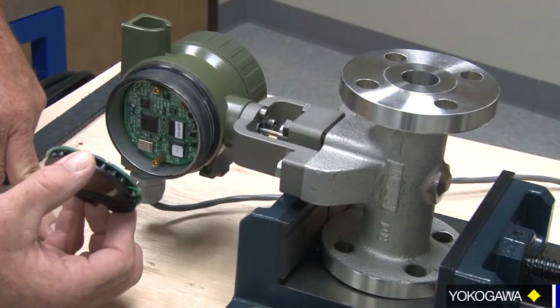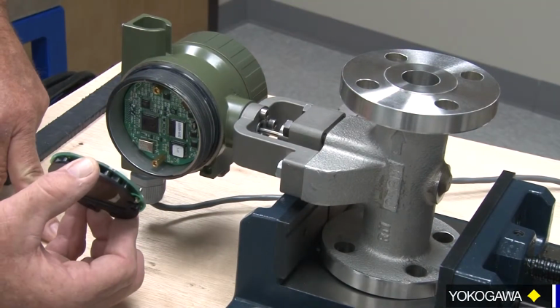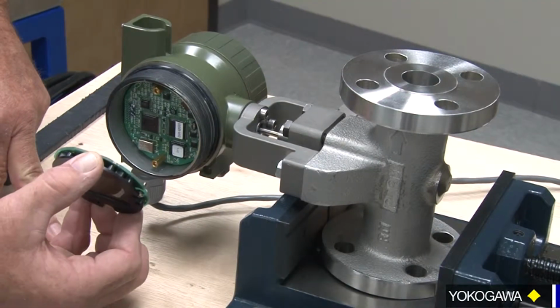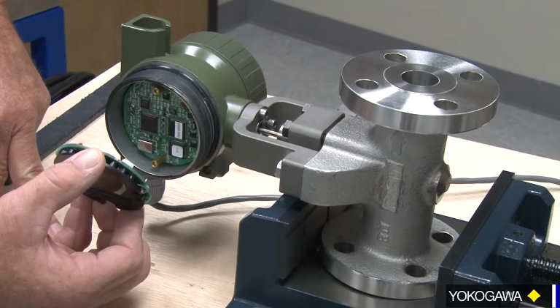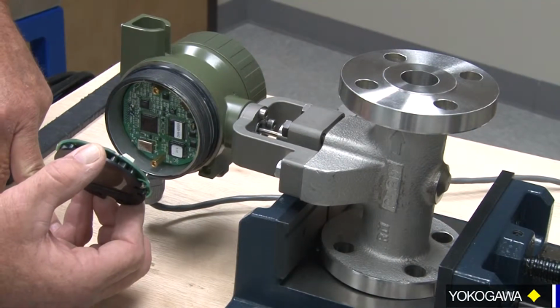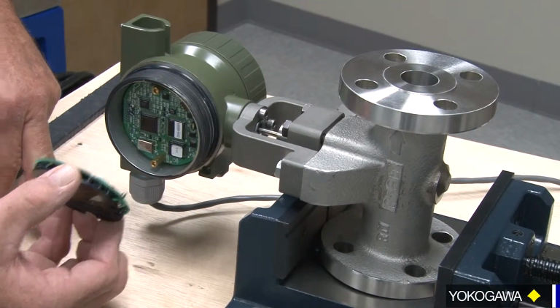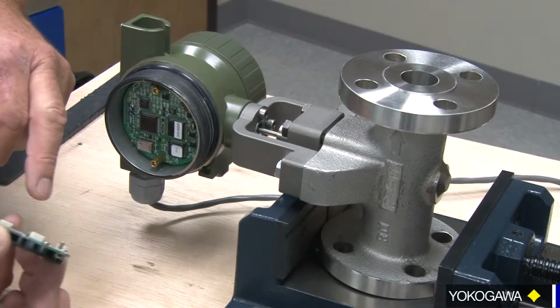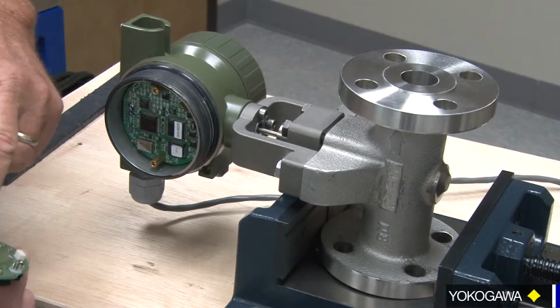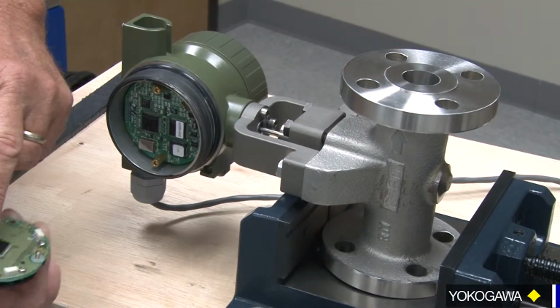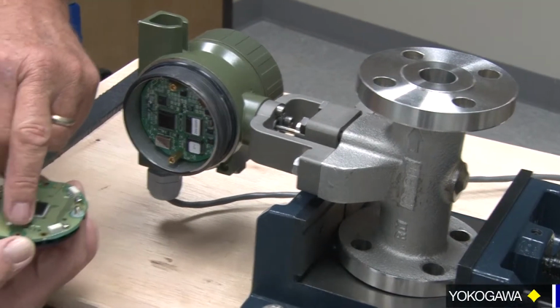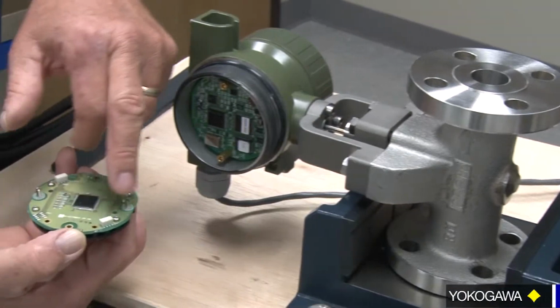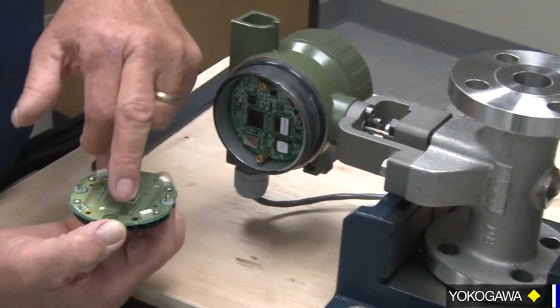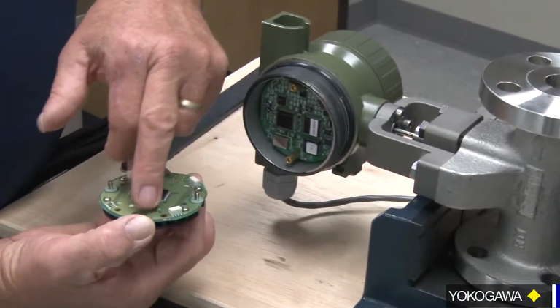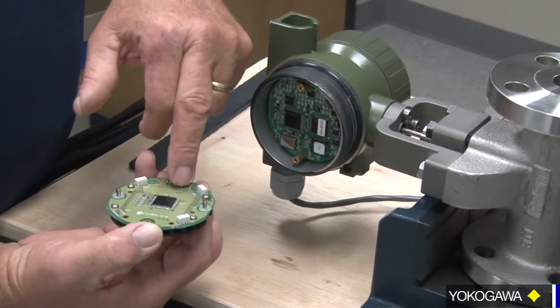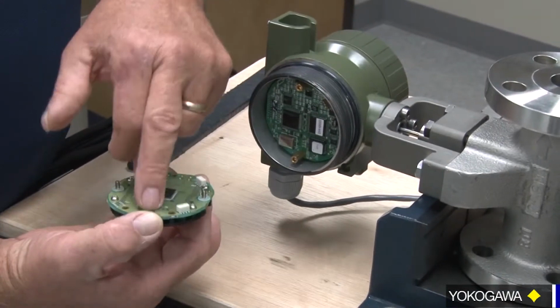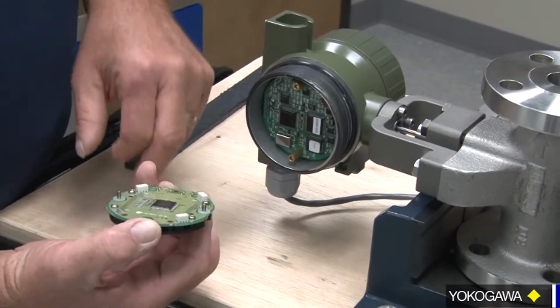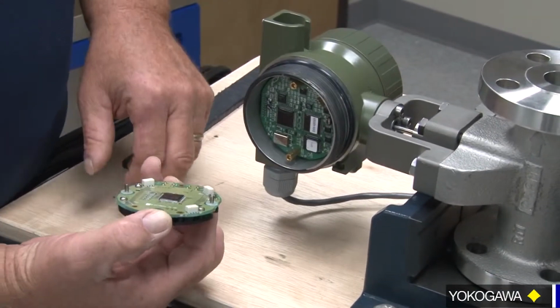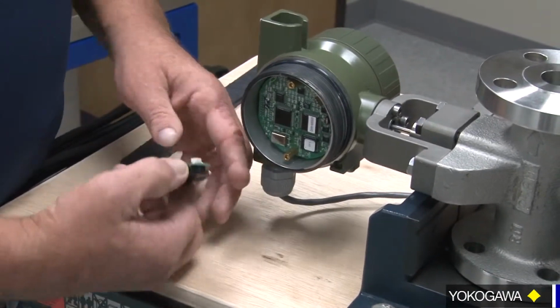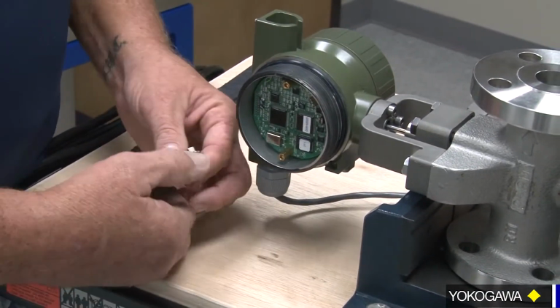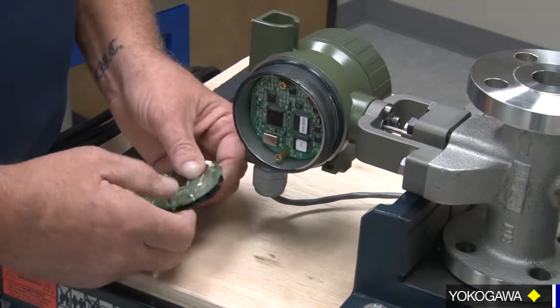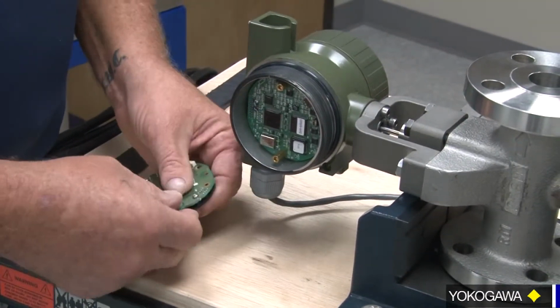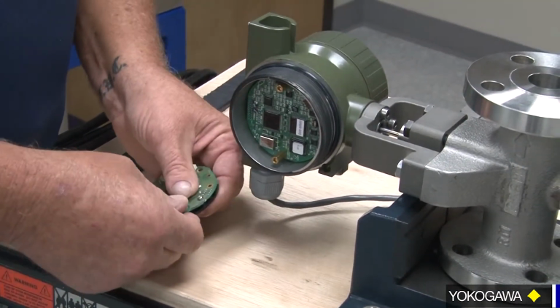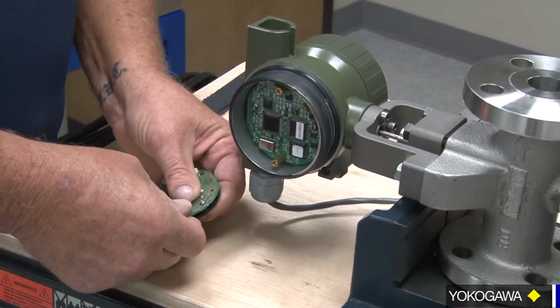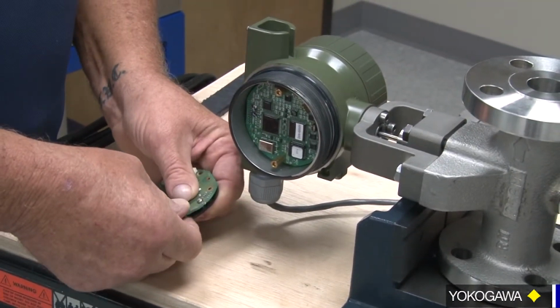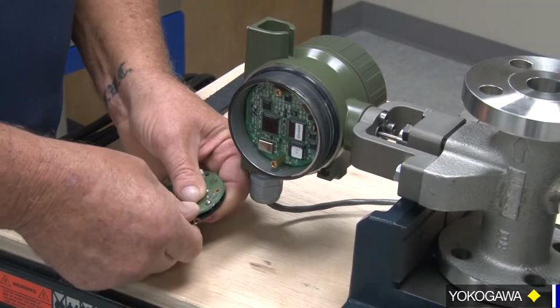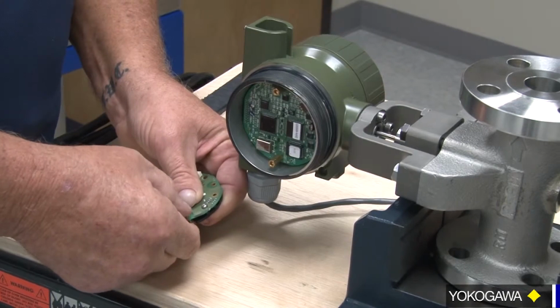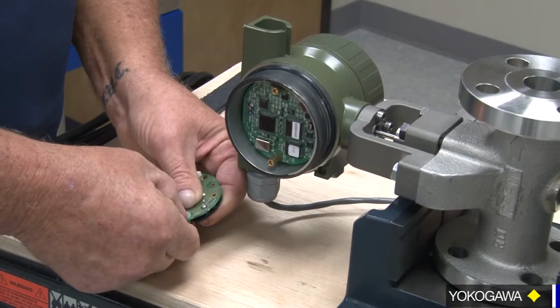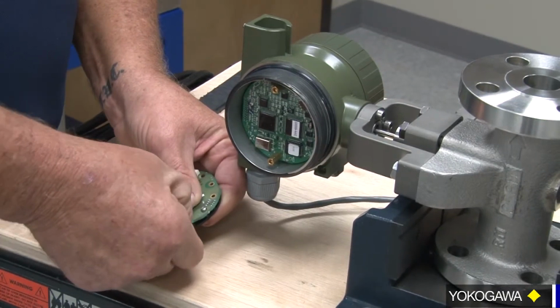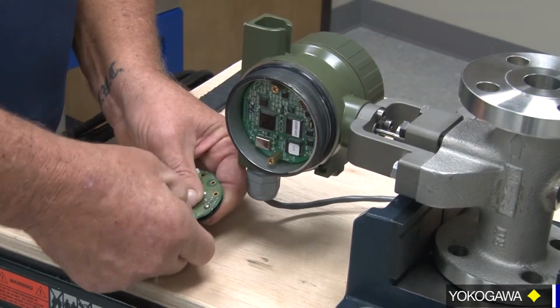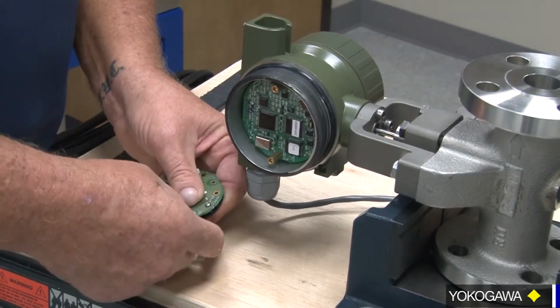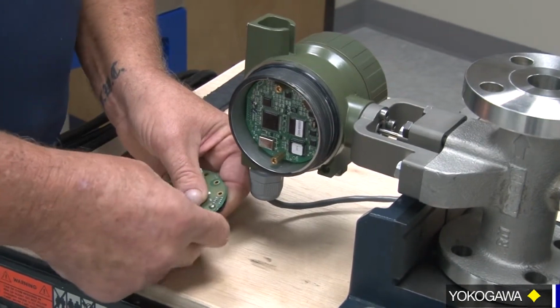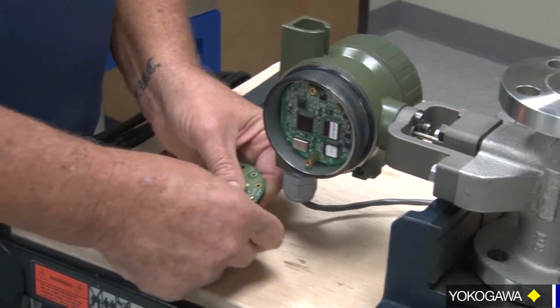We're going to orientate in this direction. As you can see, our mounting areas are here, so now what we're going to do is change and pull the screws to match the mounting area.